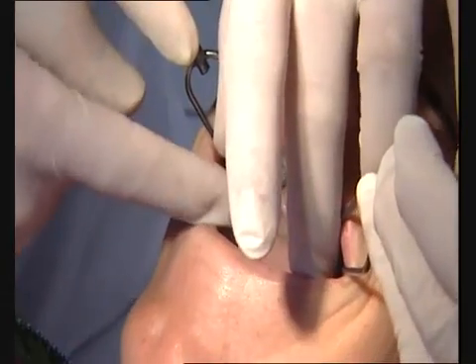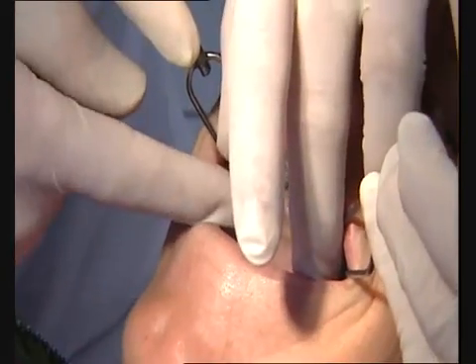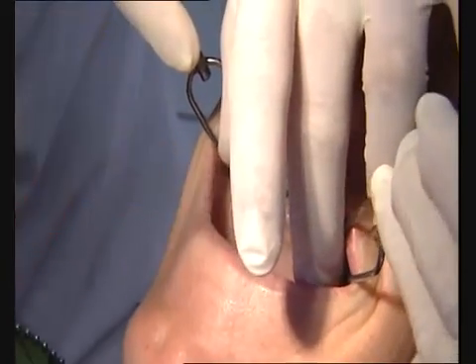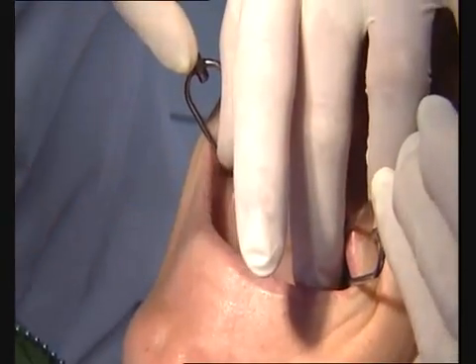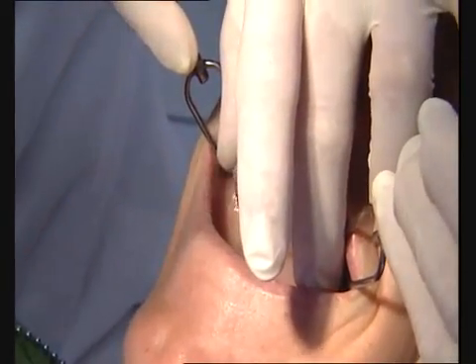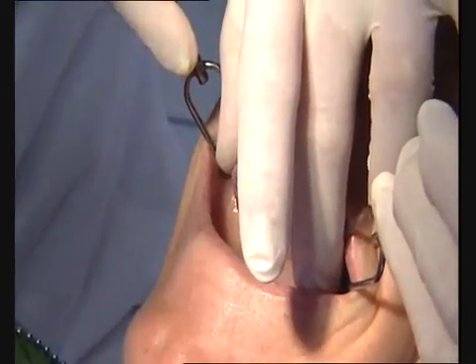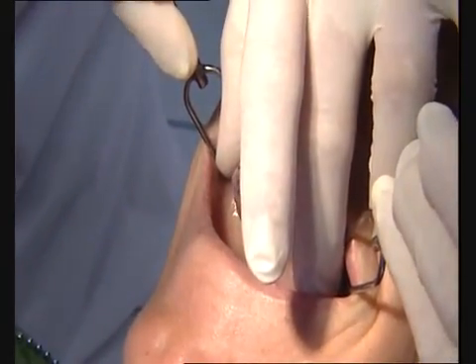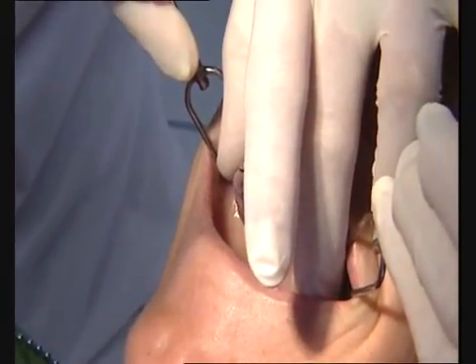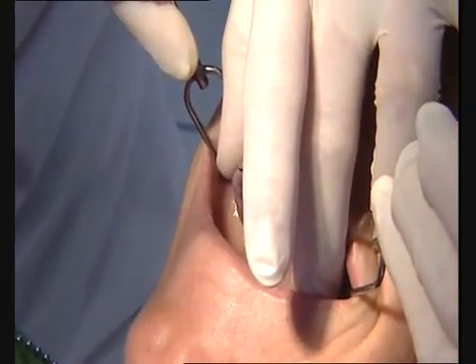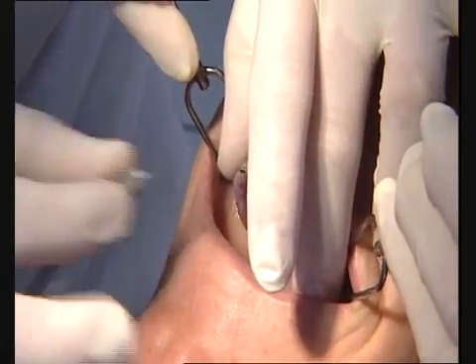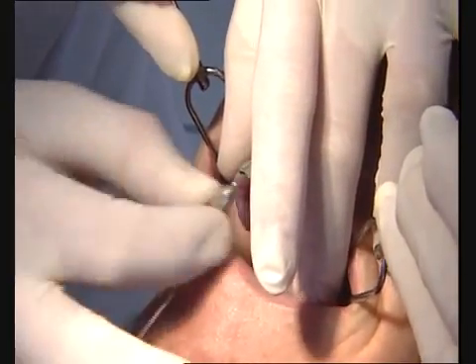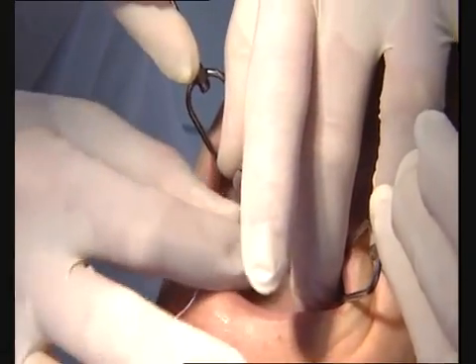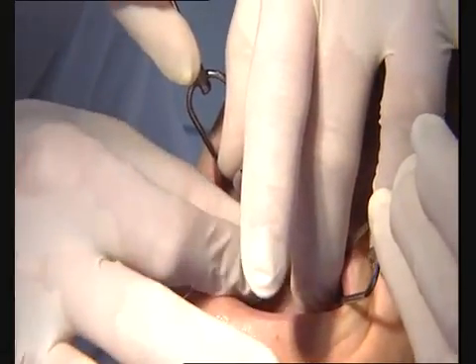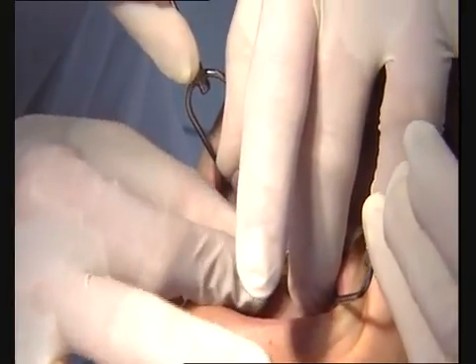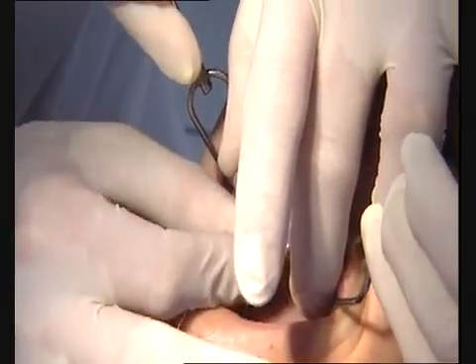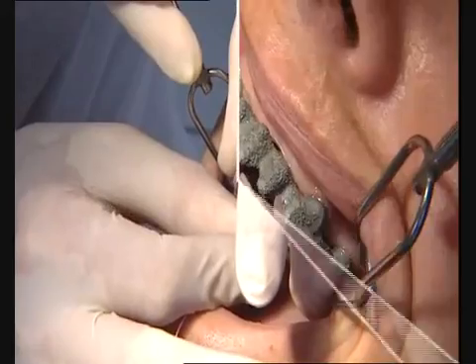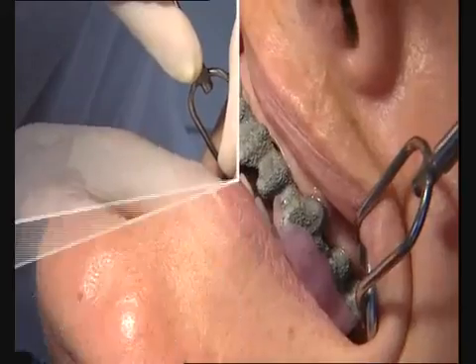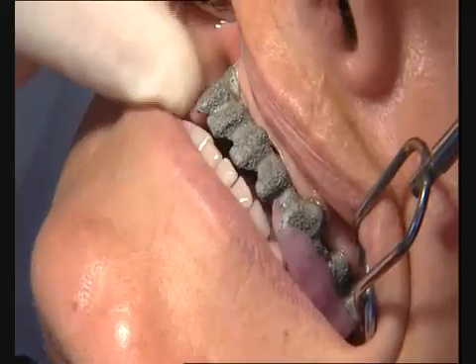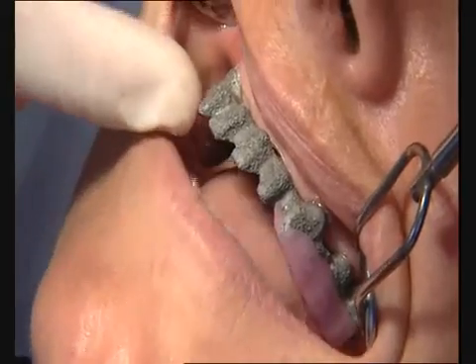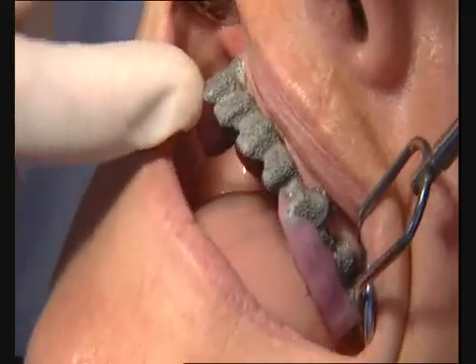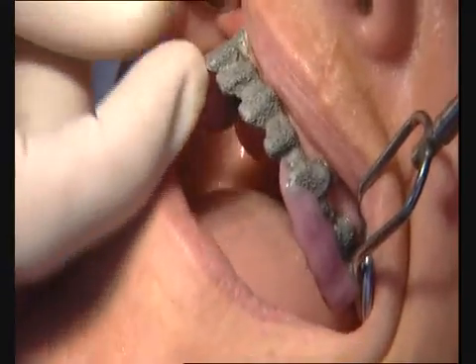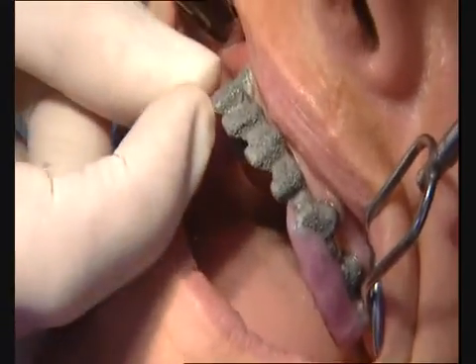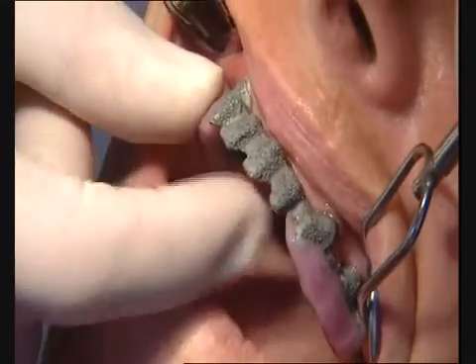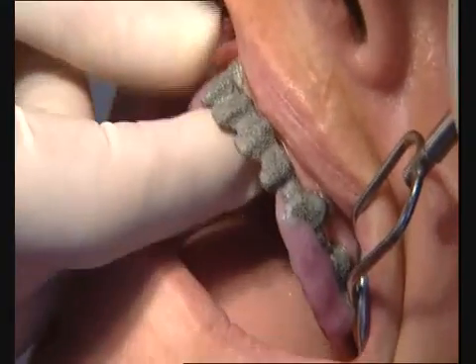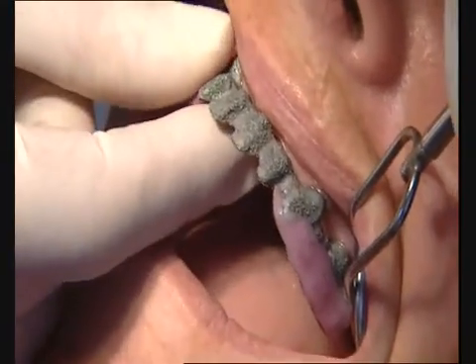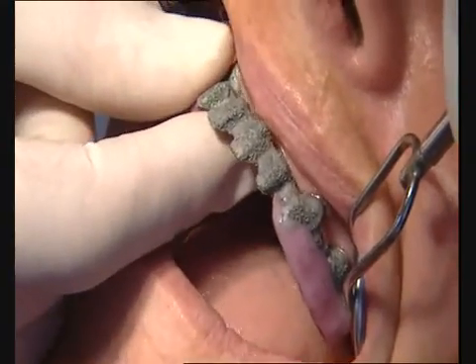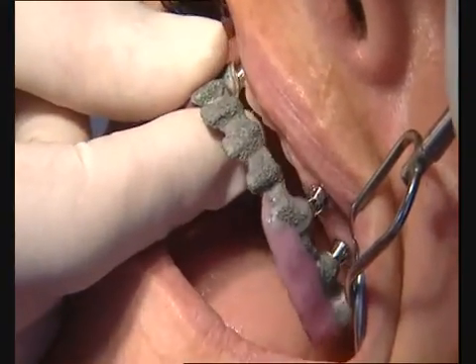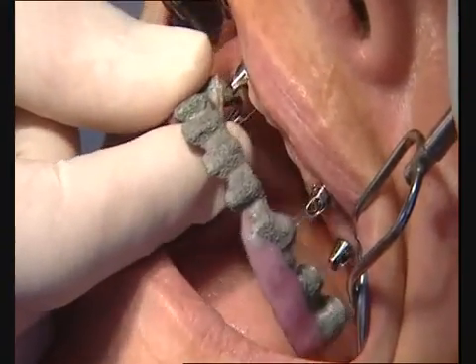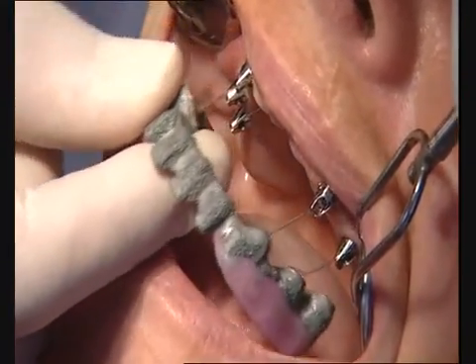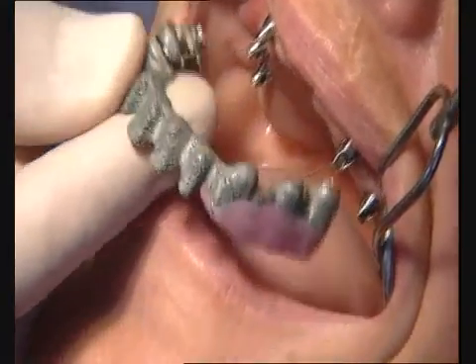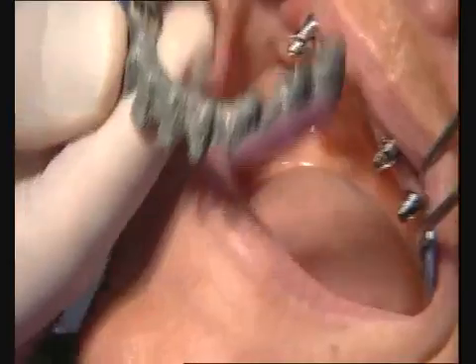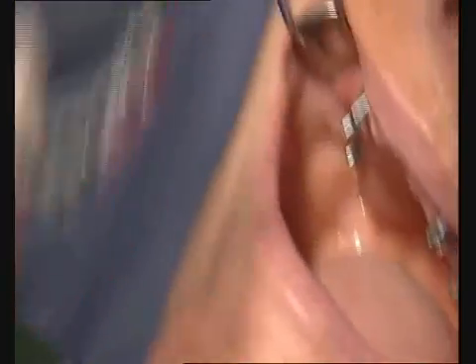The titanium copings ensure that the framework is fitted in the optimal position without pressure. This guarantees a completely passive fit of the framework structure on the implant.